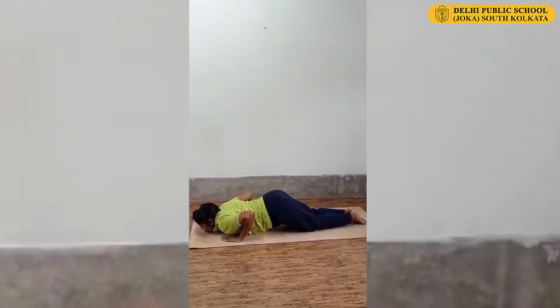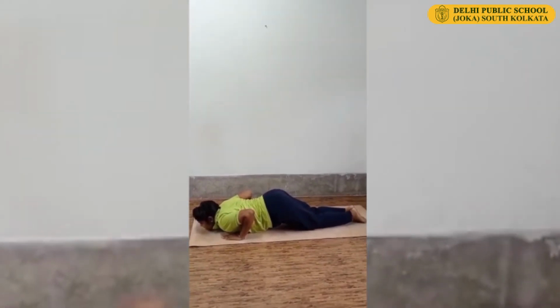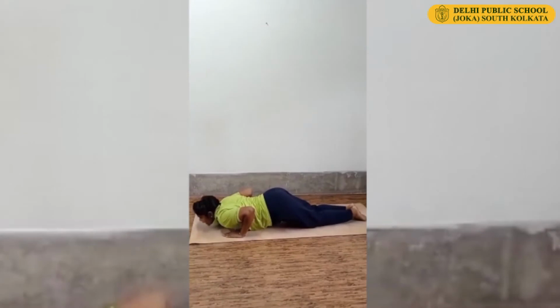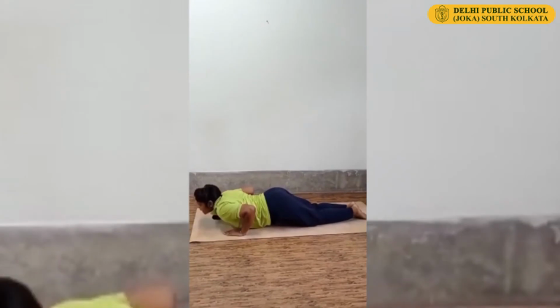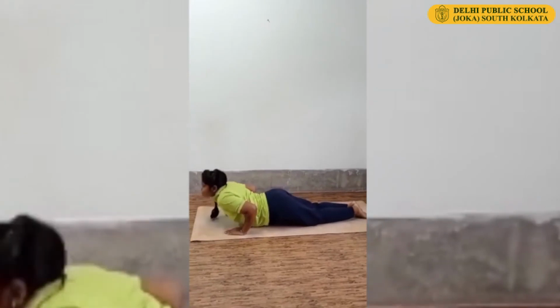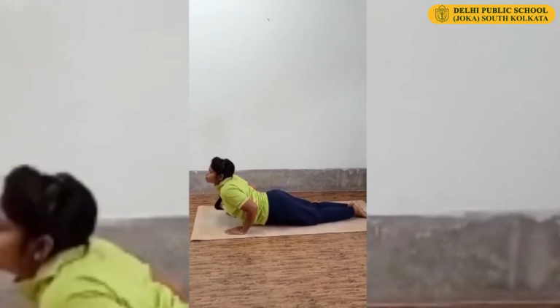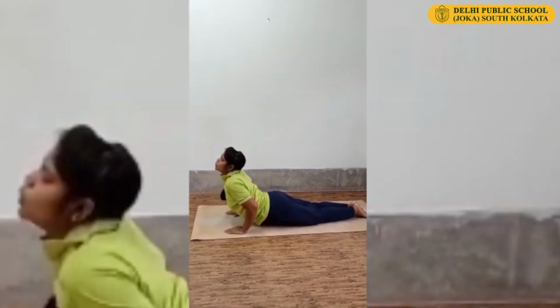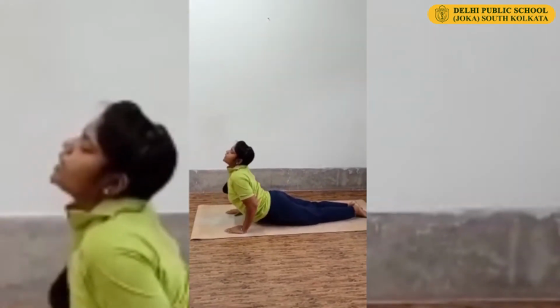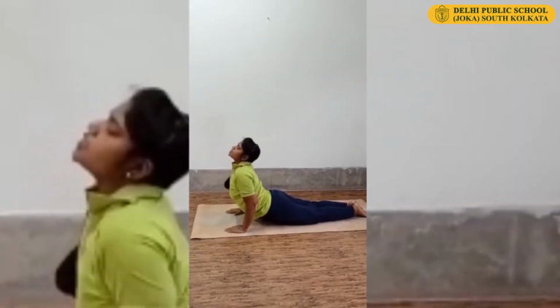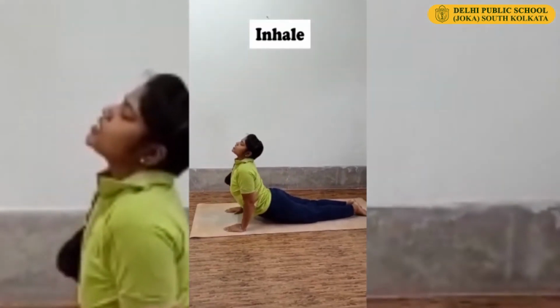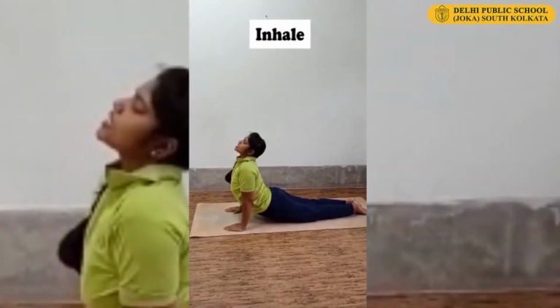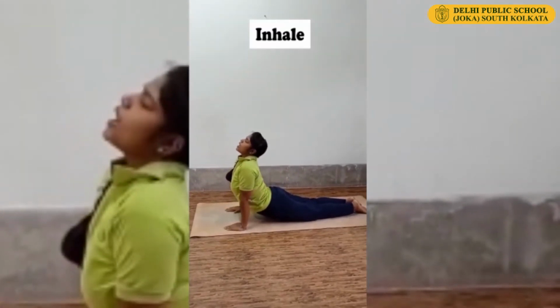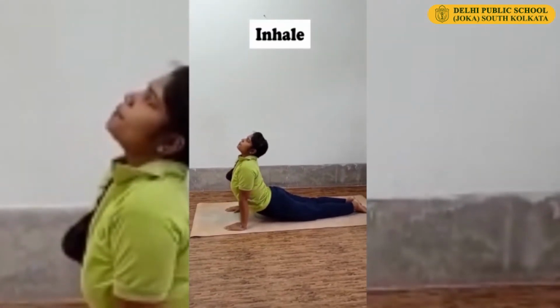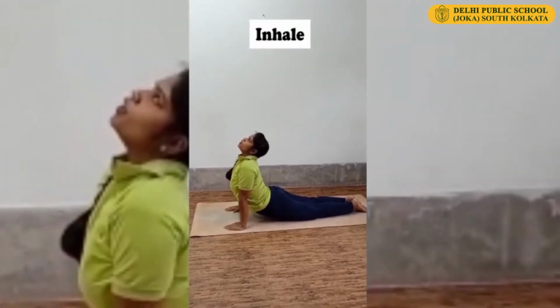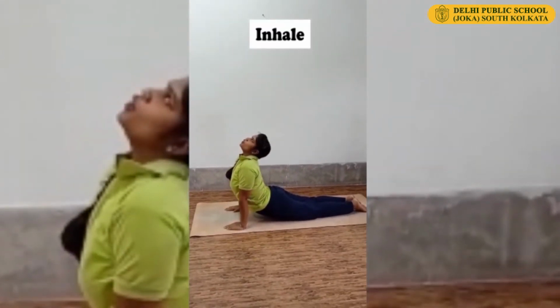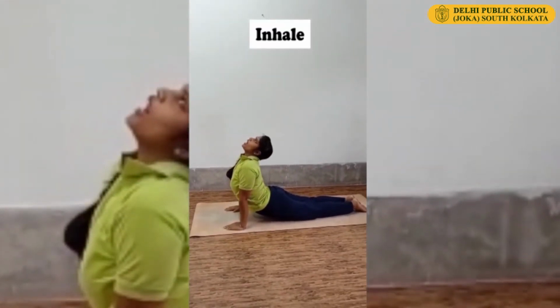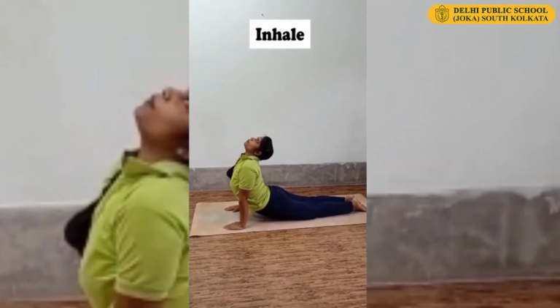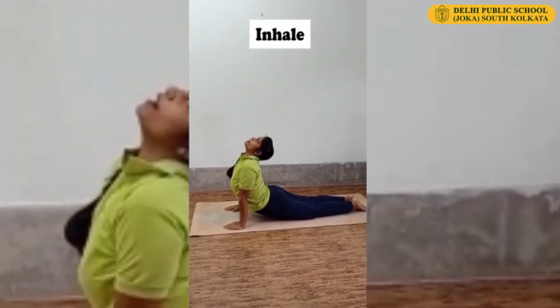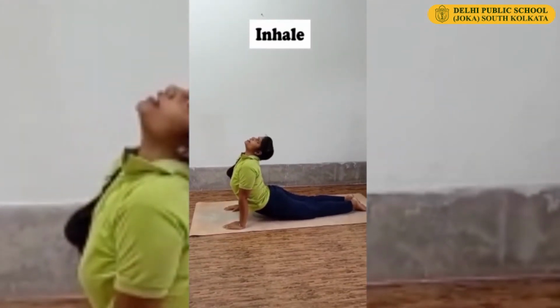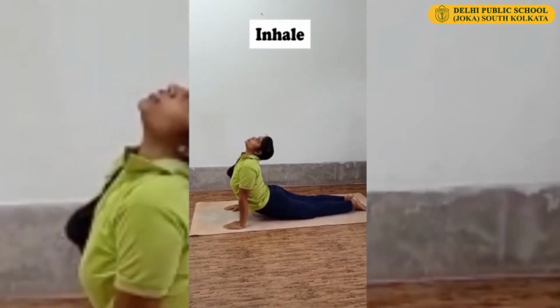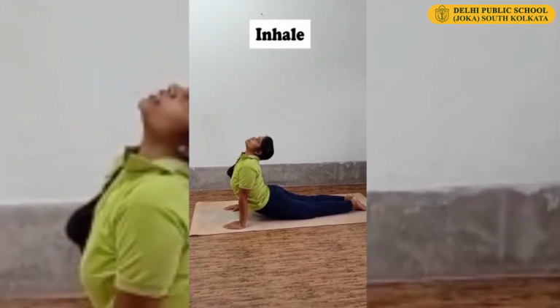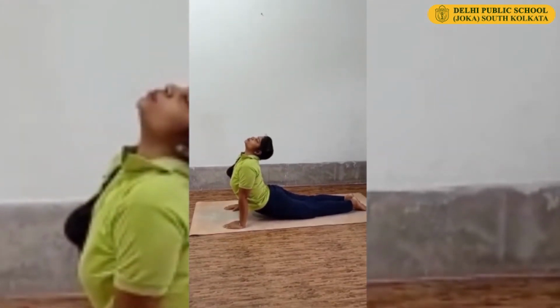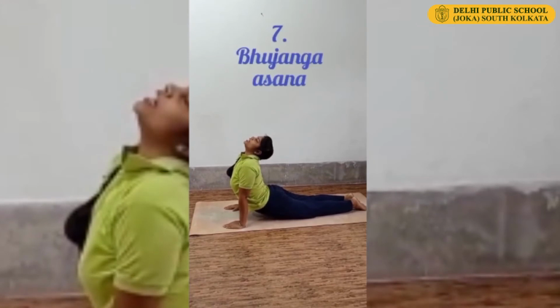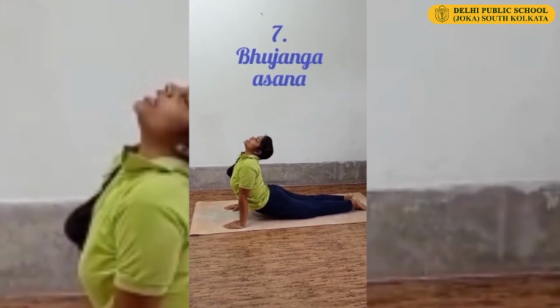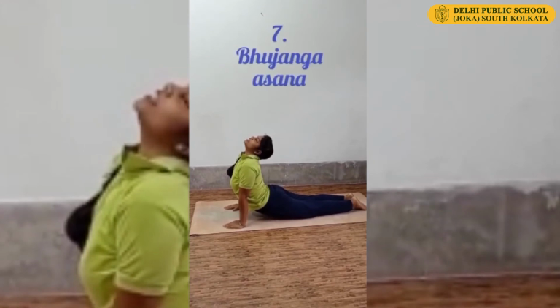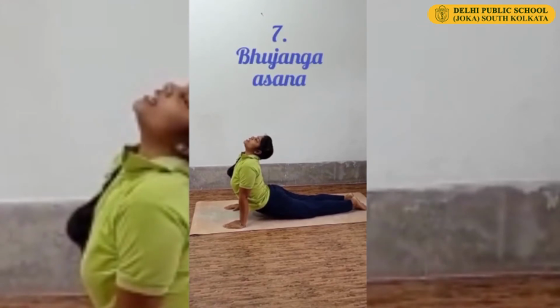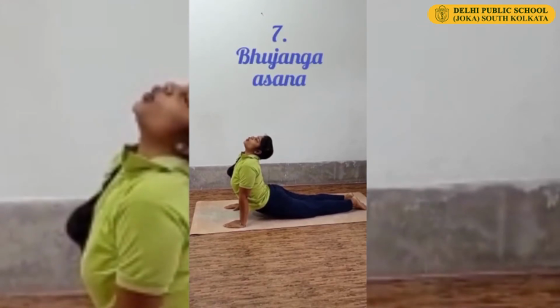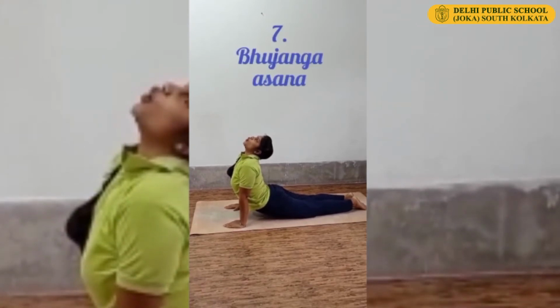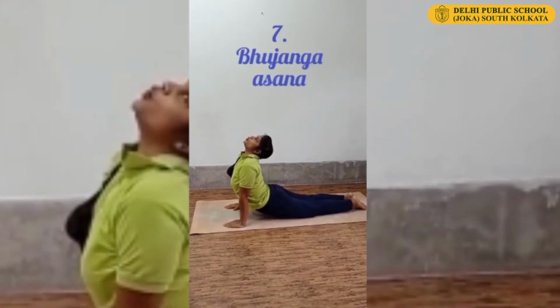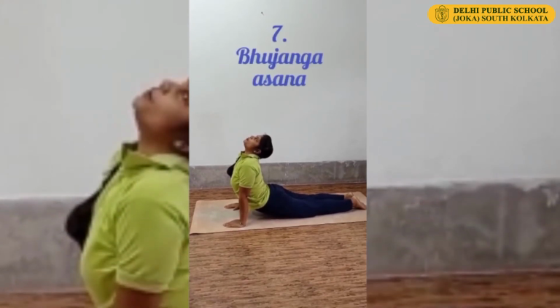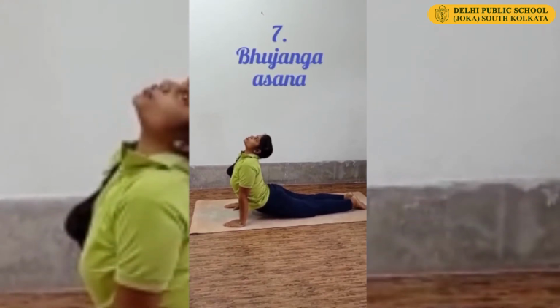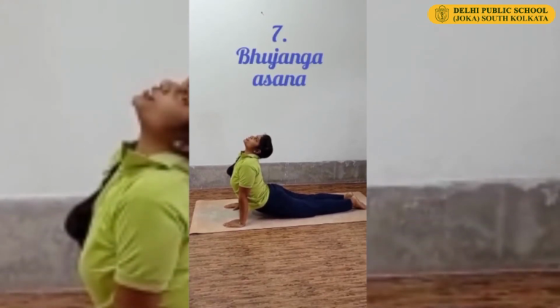Inhale. Slowly raise your chest up, look upward. This is Bhujangasana or Cobra Posture.